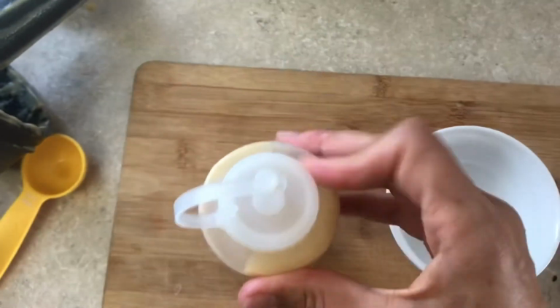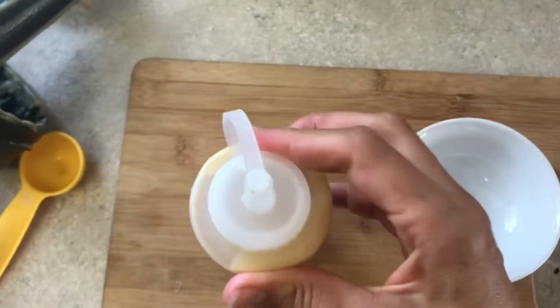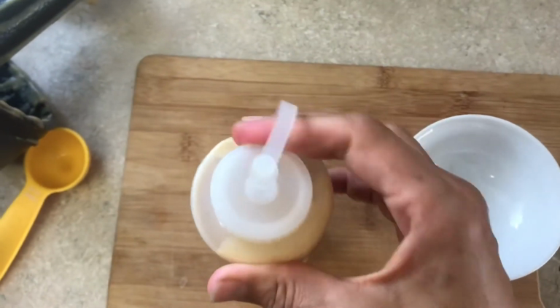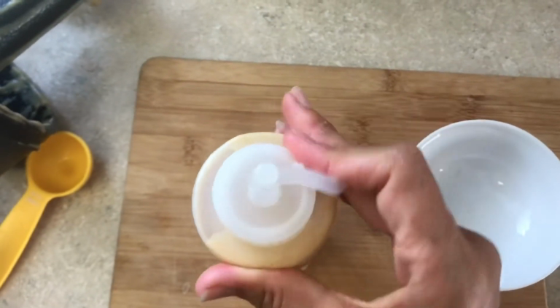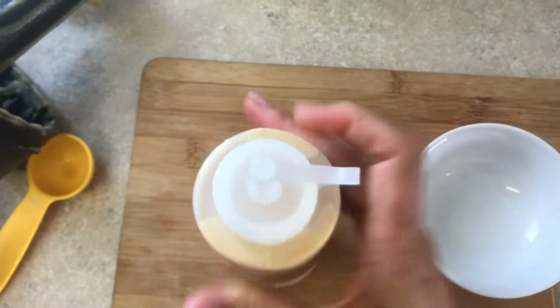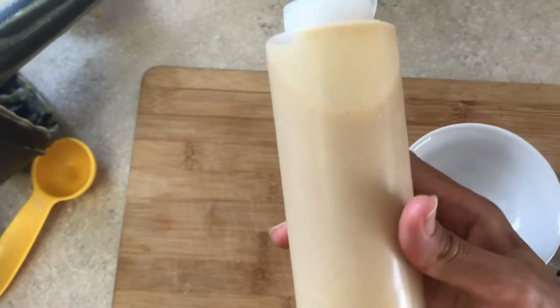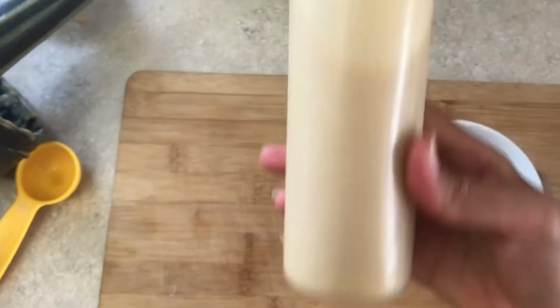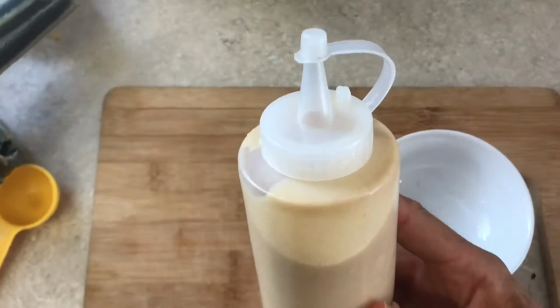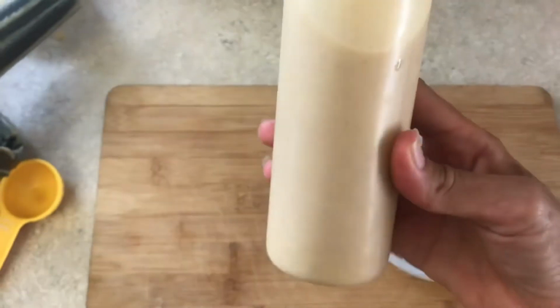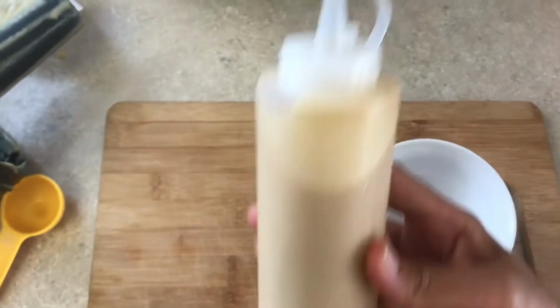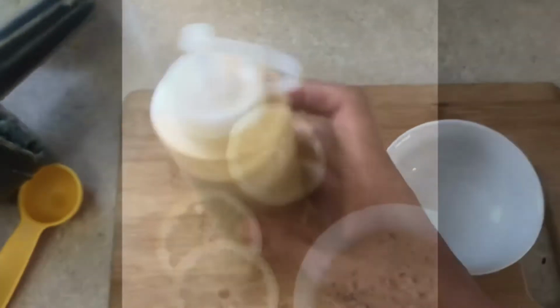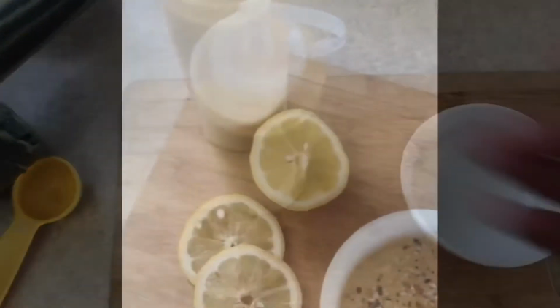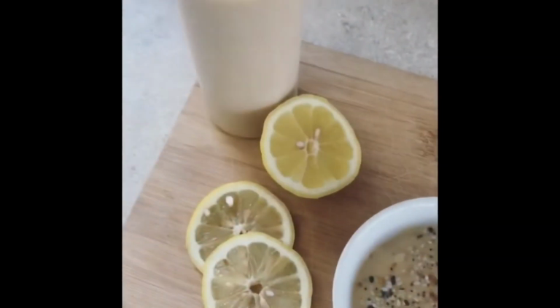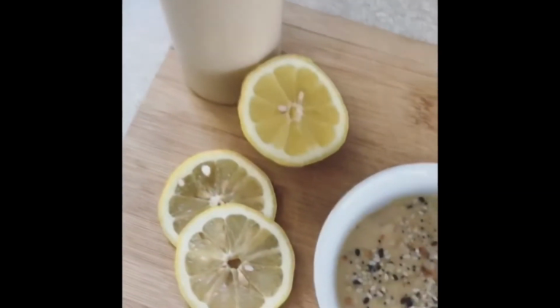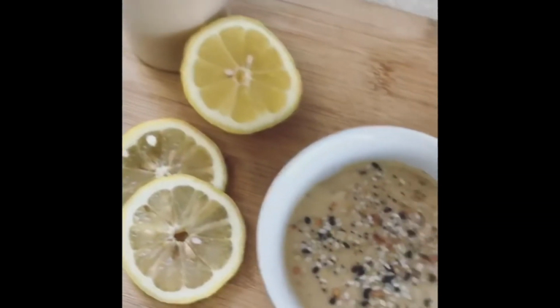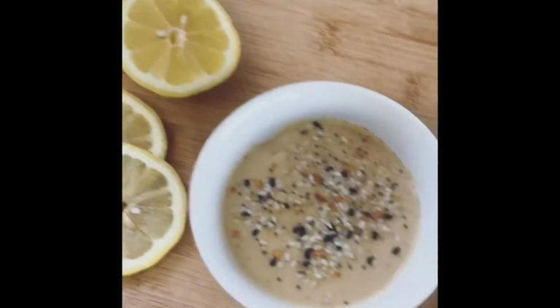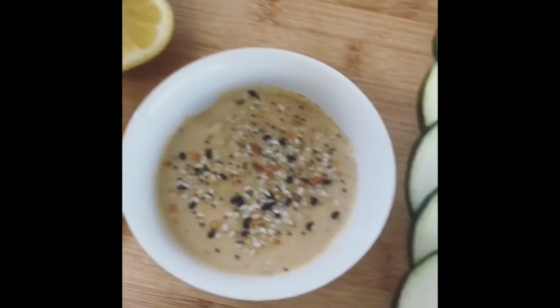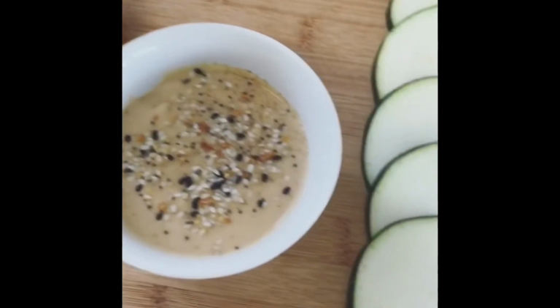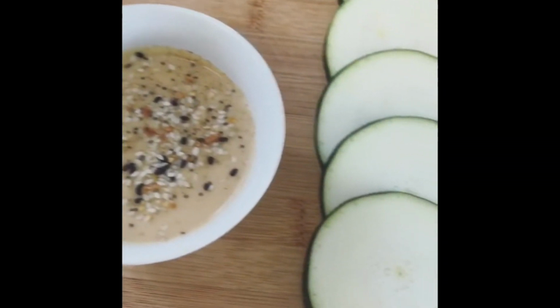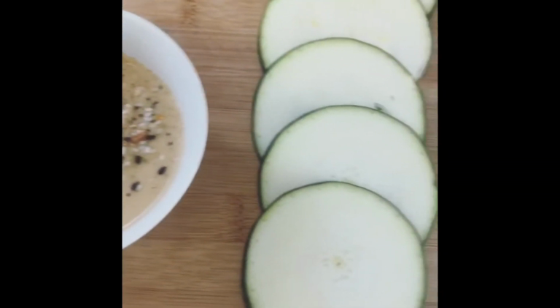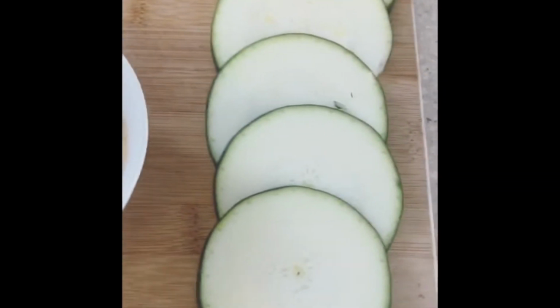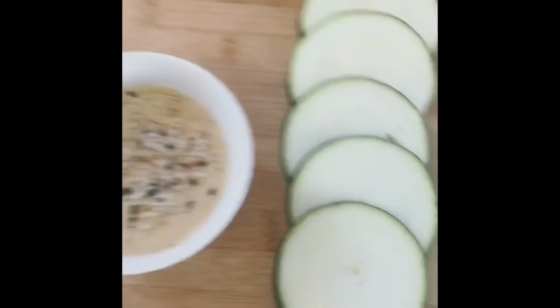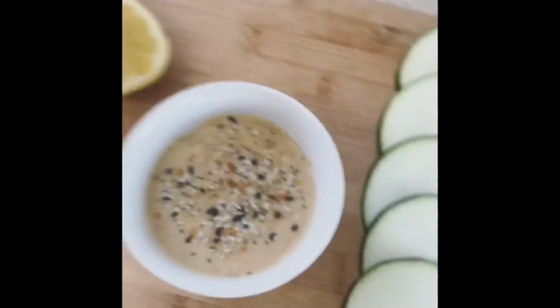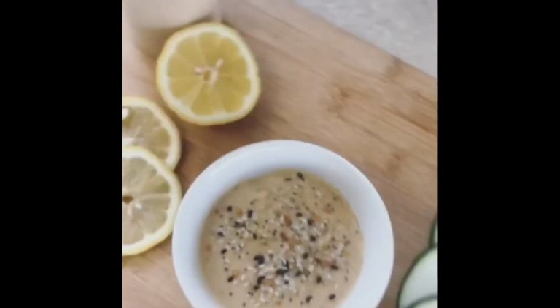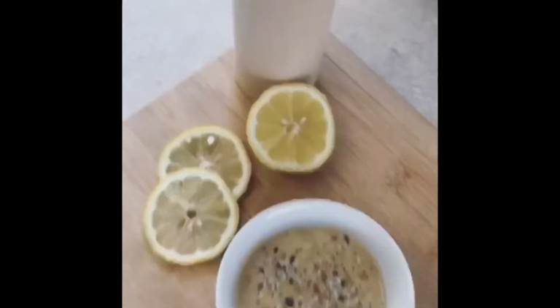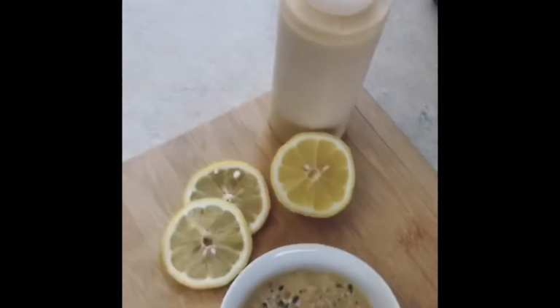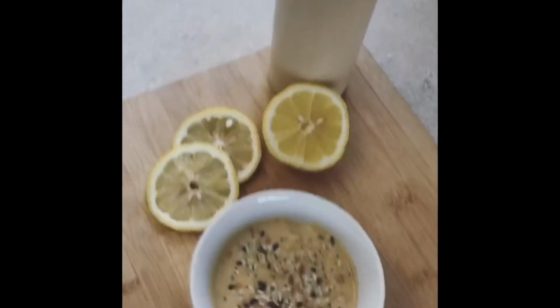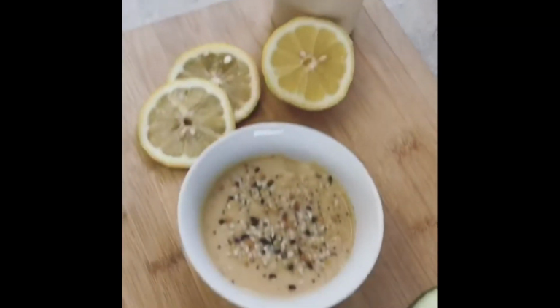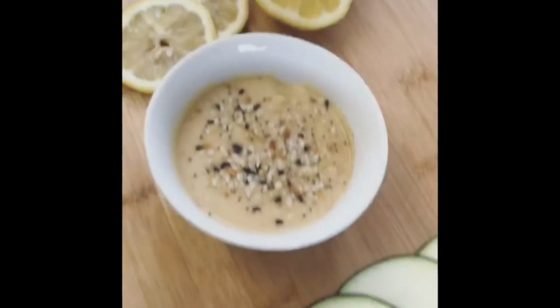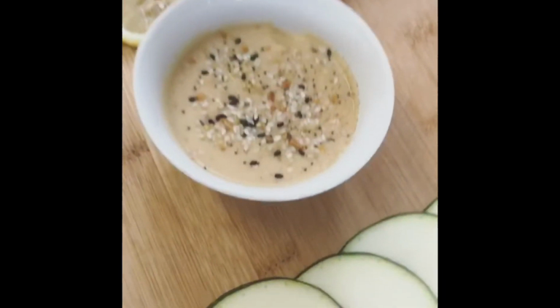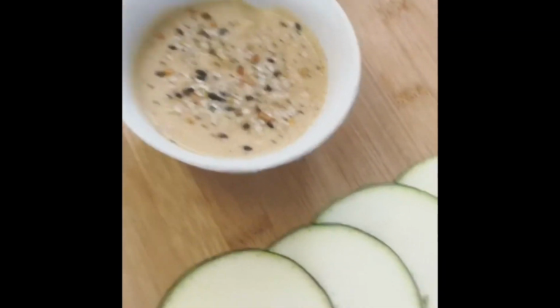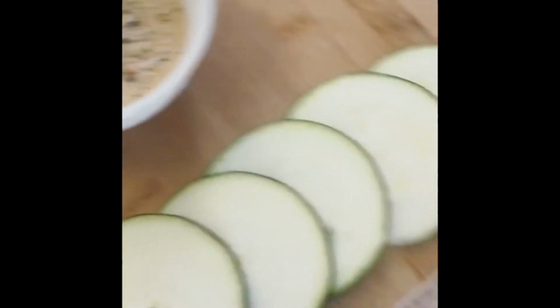We like these plastic squeezy bottles we purchased at Walmart to help control the amount that goes on our salads. If you want to dip, you can place the sauce in a bowl and use it for veggies and fruit — enjoy the dipping sauce!